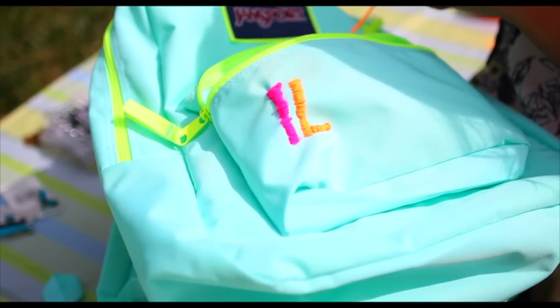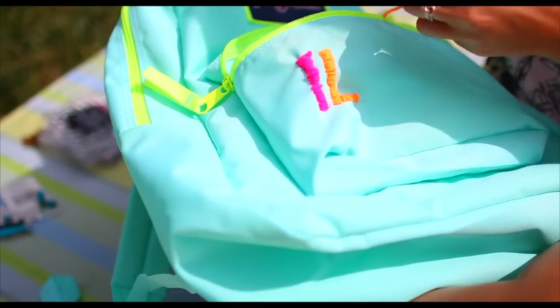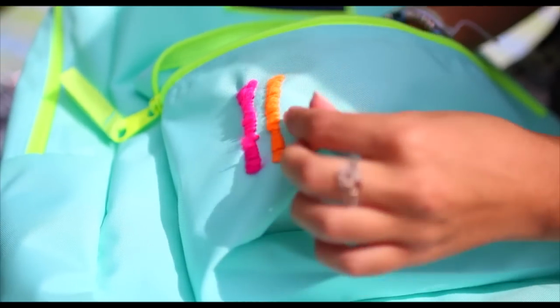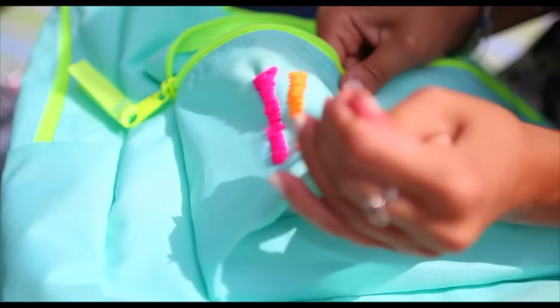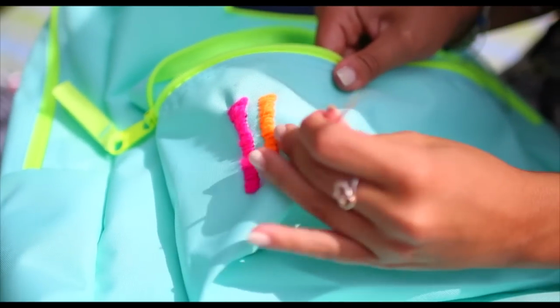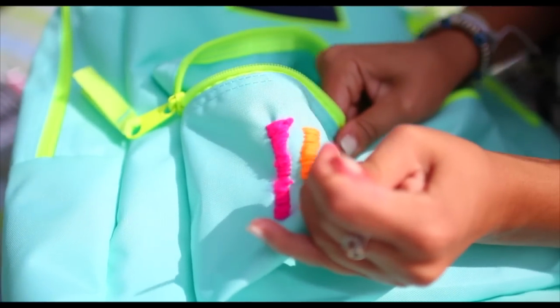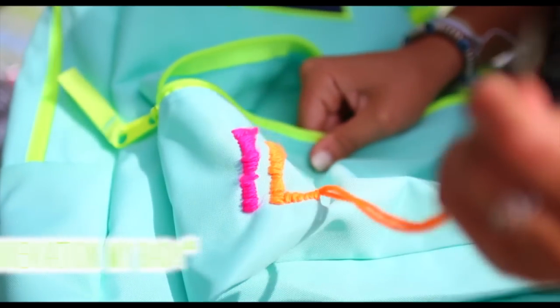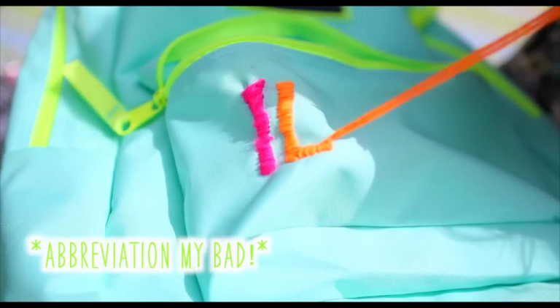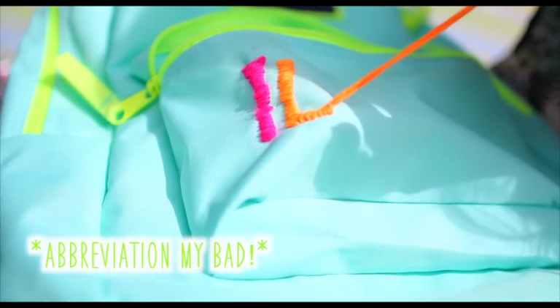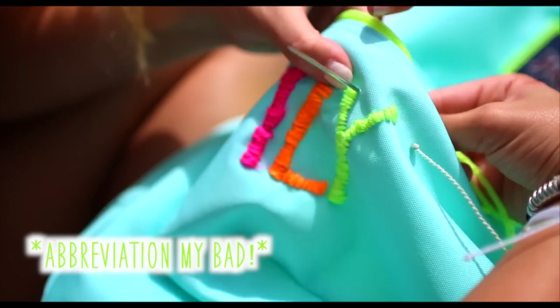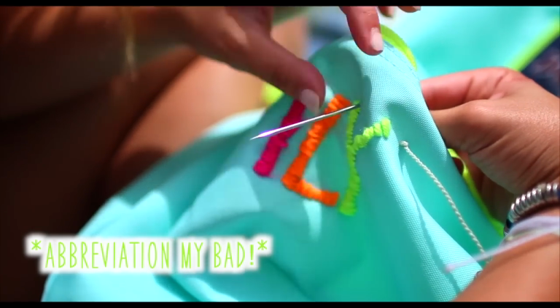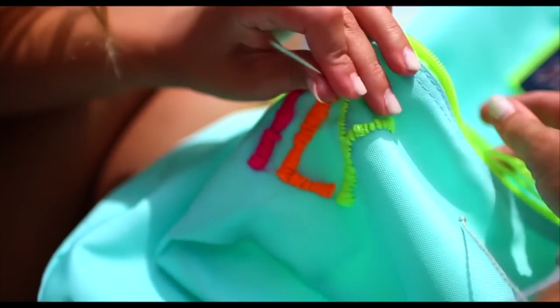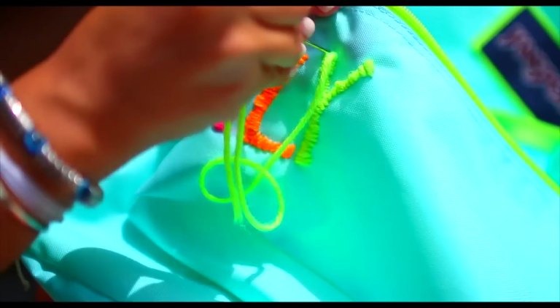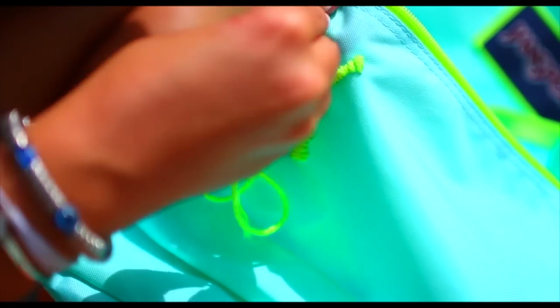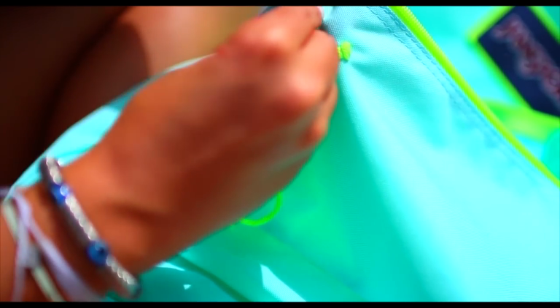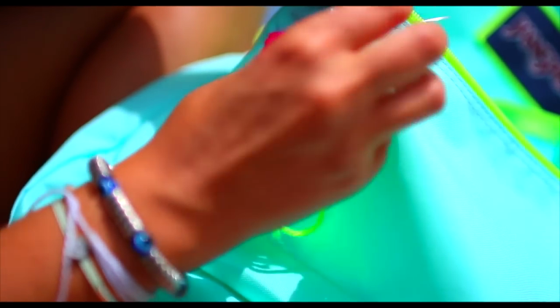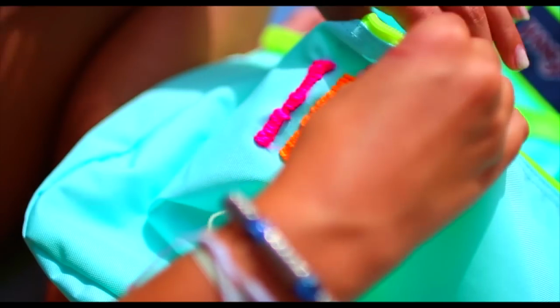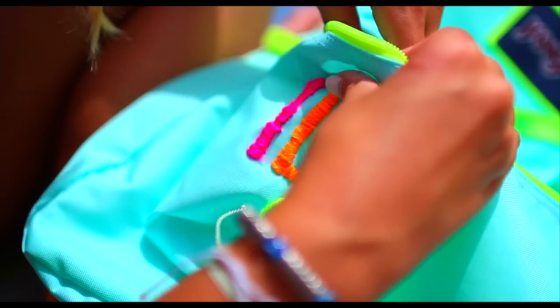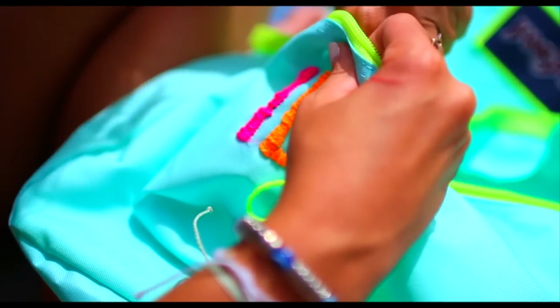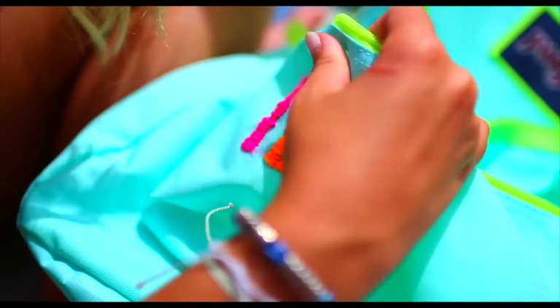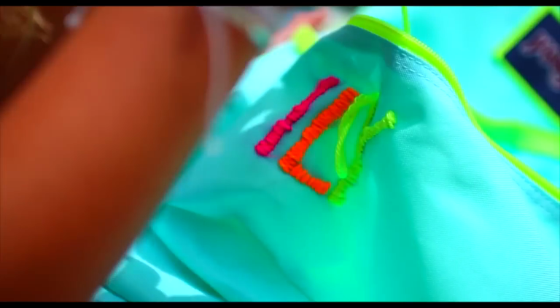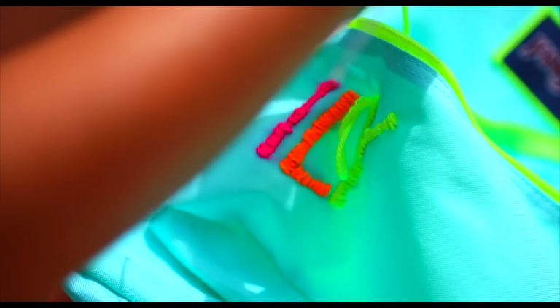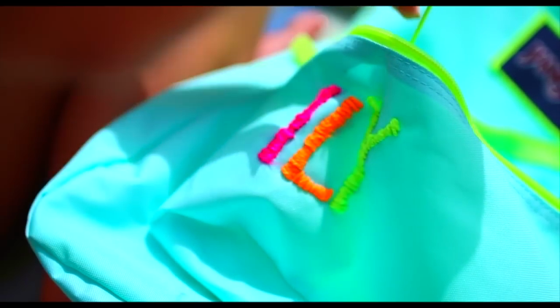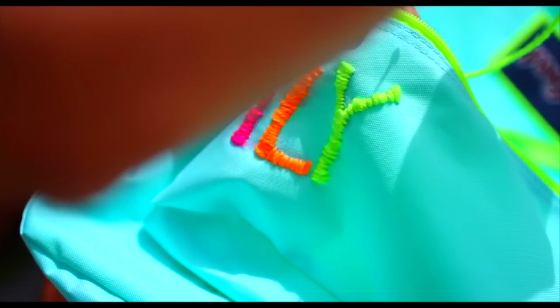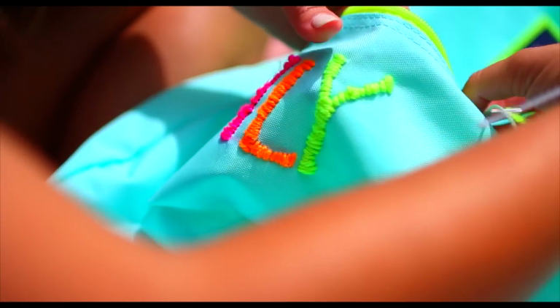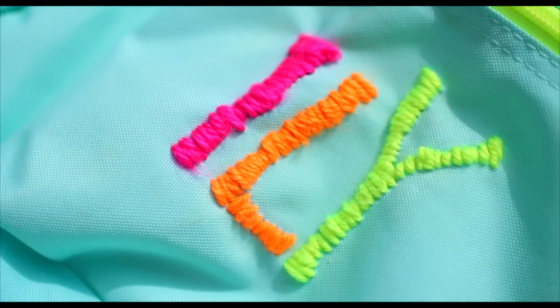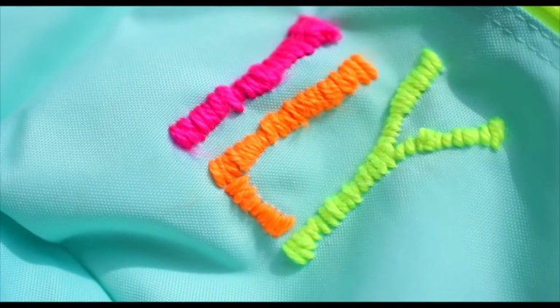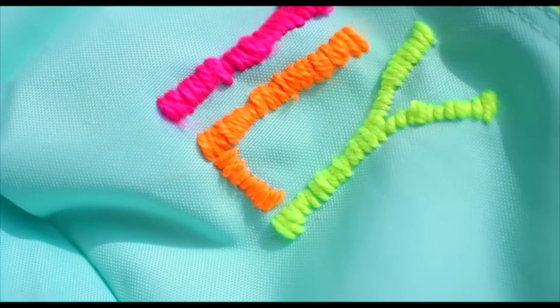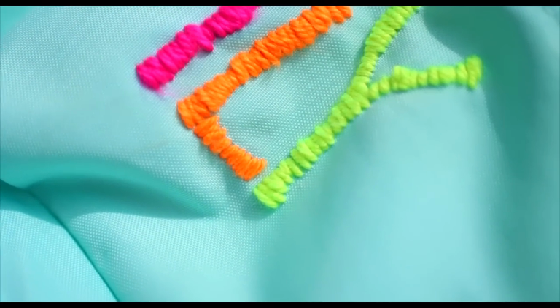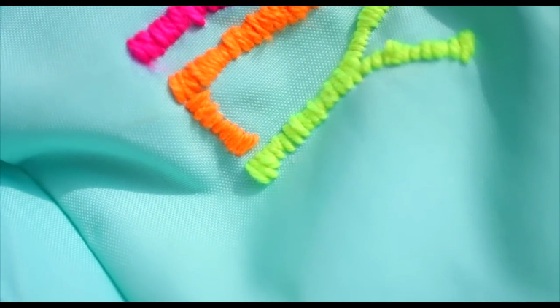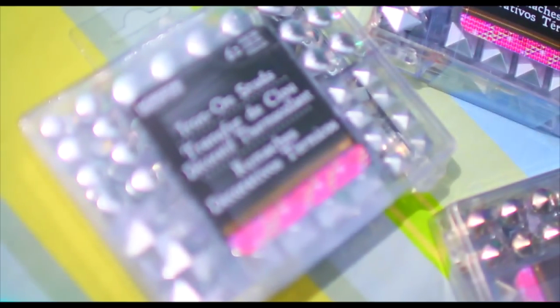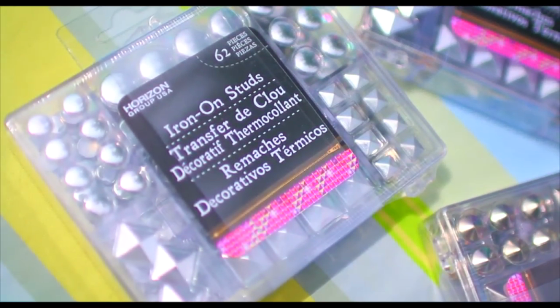I love the little ILY phrase, so I'm putting that on the back of my backpack. It's short and easy and it gets to the point without having to spell out 'I love you,' which would take forever. So that's what I put on my backpack.